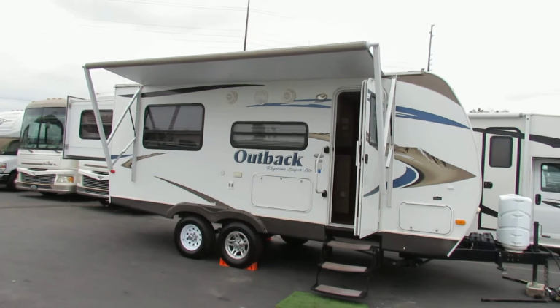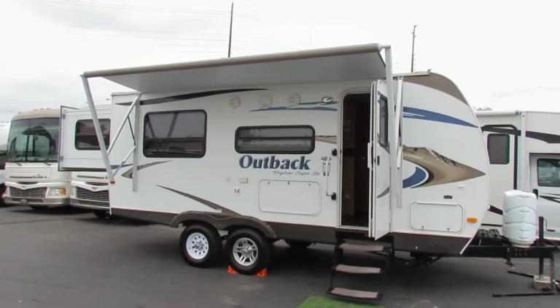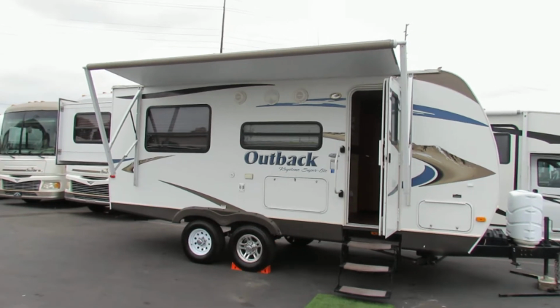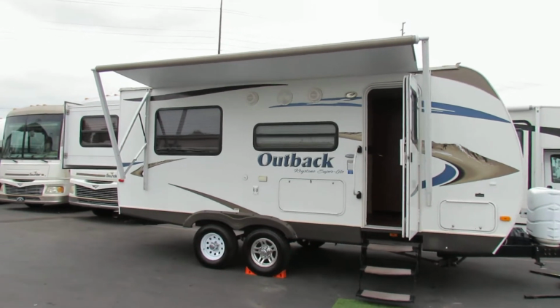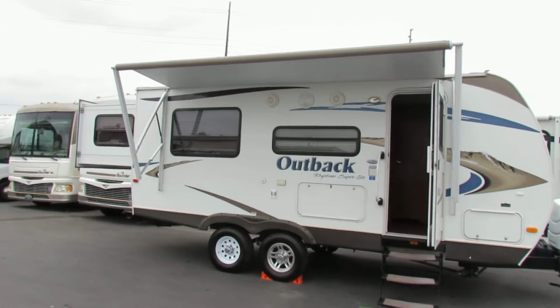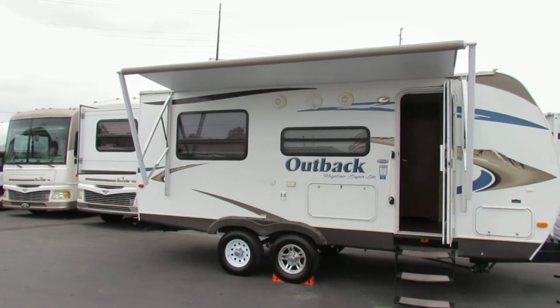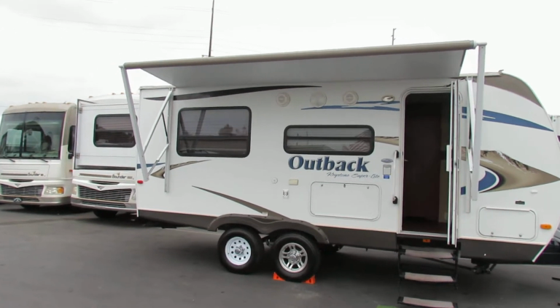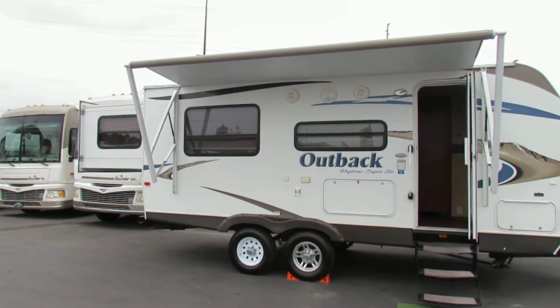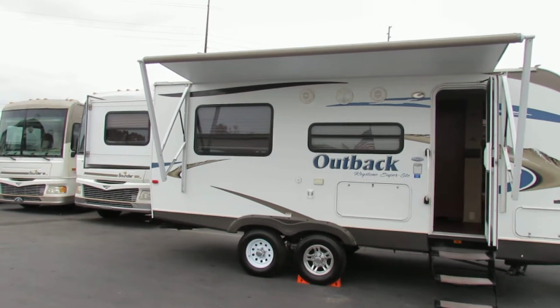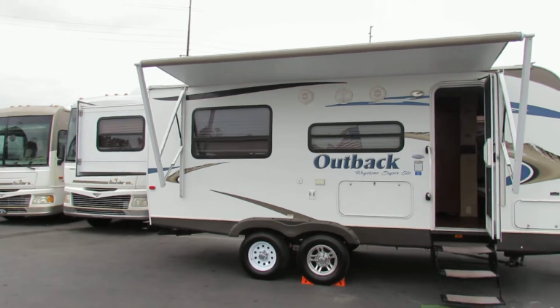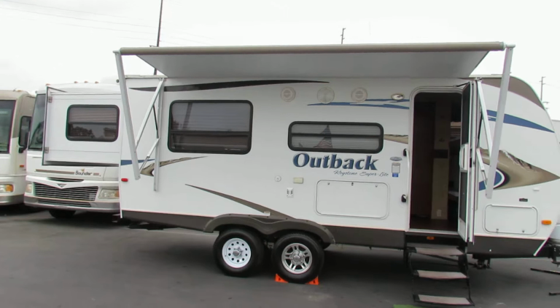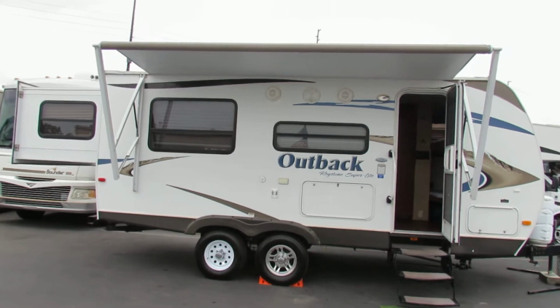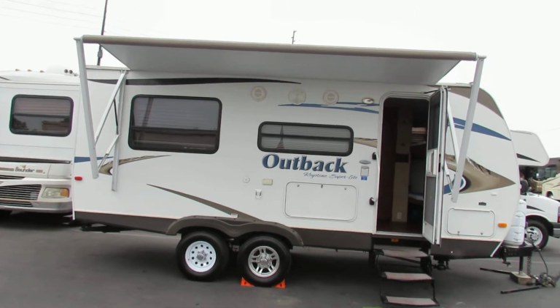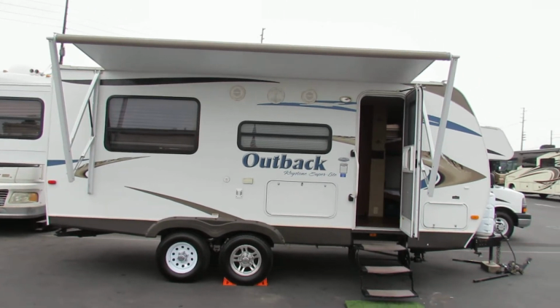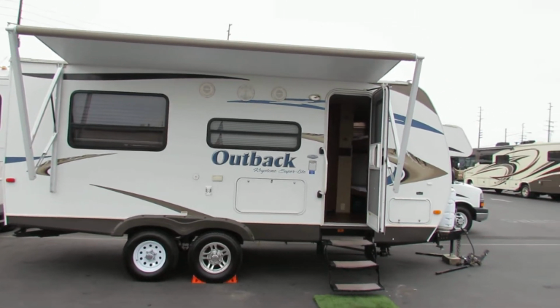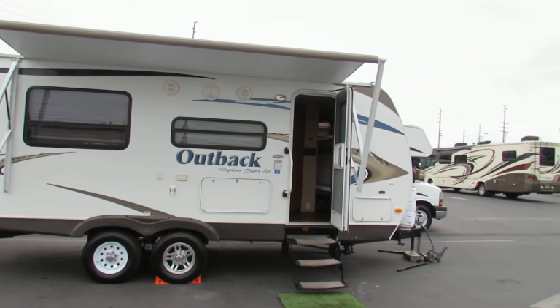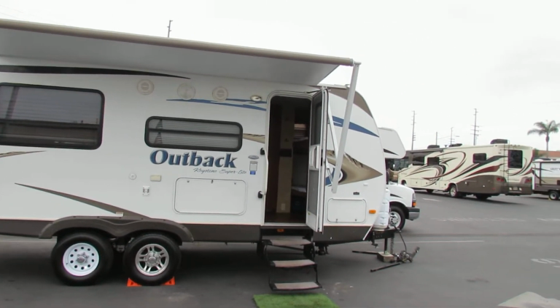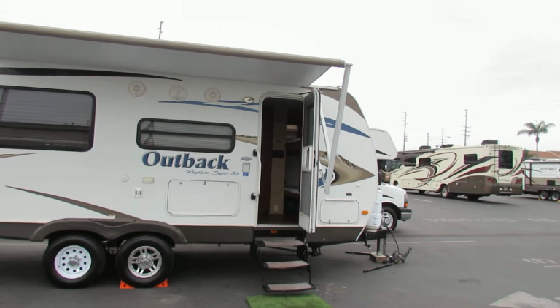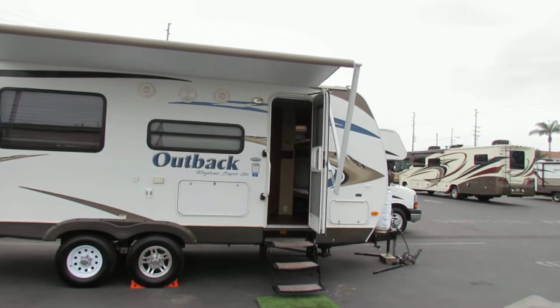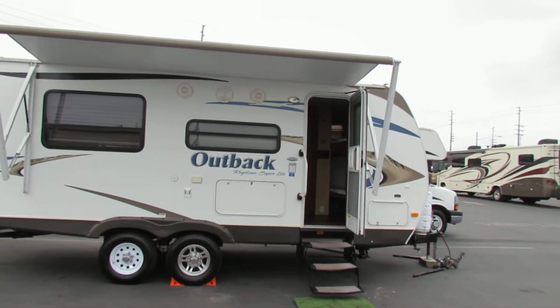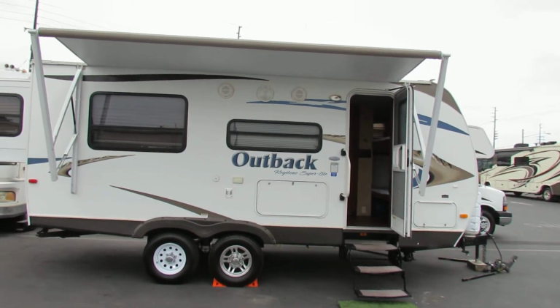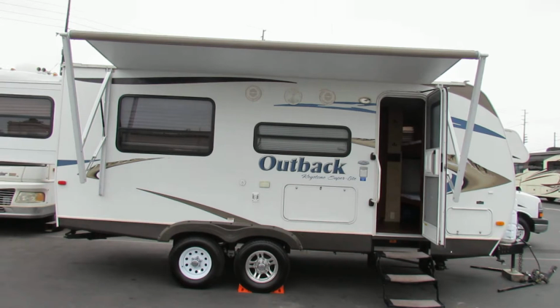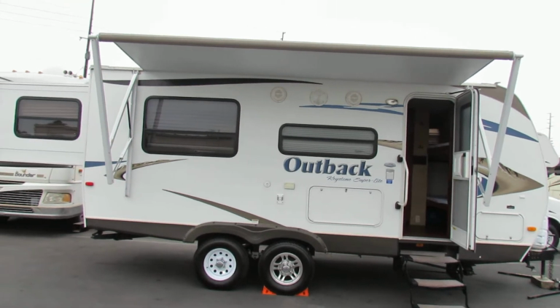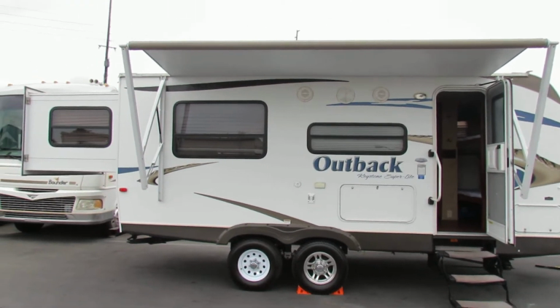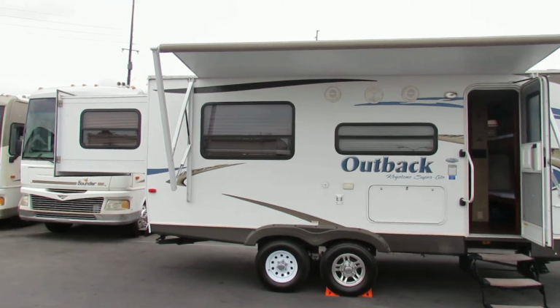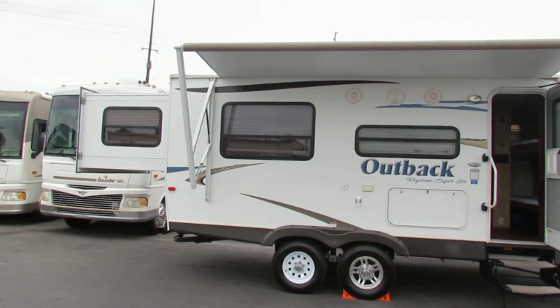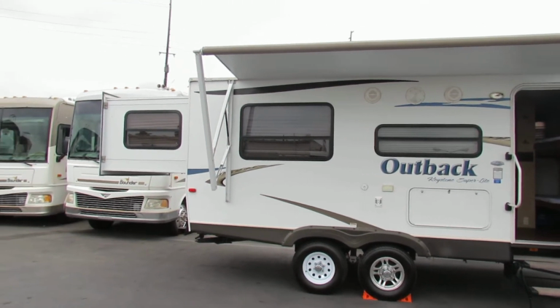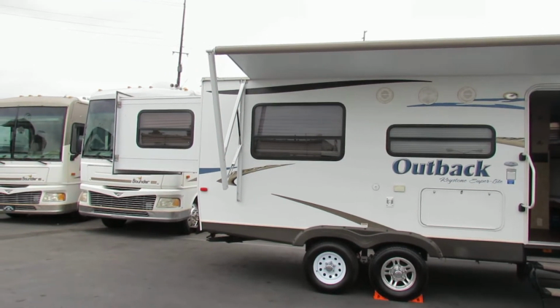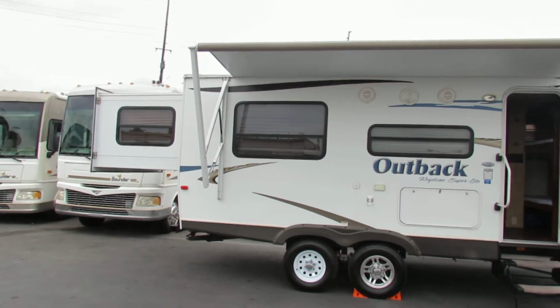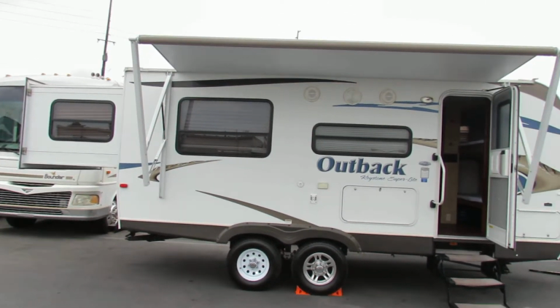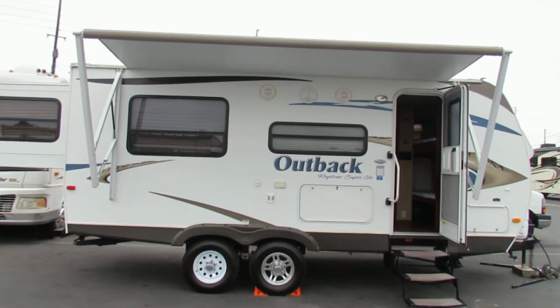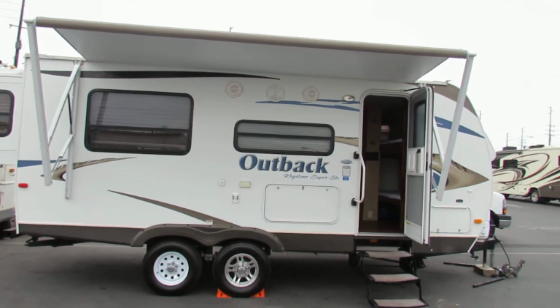I'll tell you, you can get some friends in here and tow this behind a small pickup truck — just about anything. When you need something that sleeps a lot of people for very little money, this is the way to go.